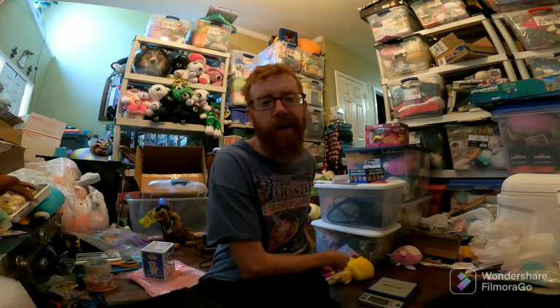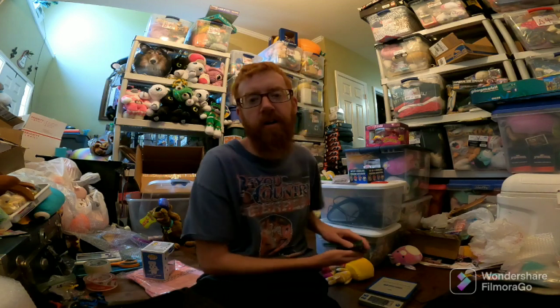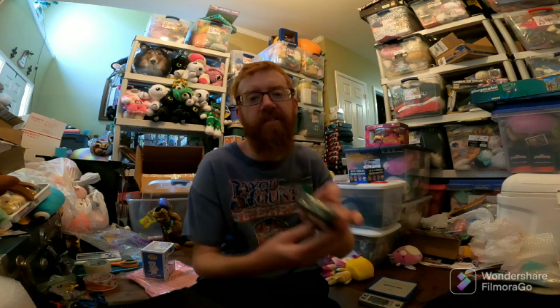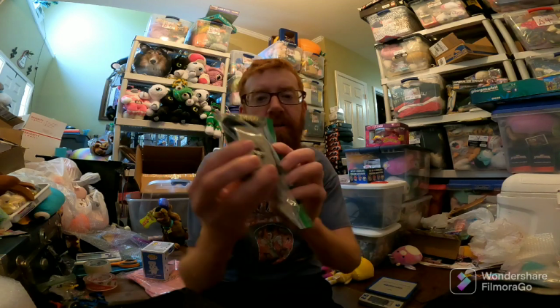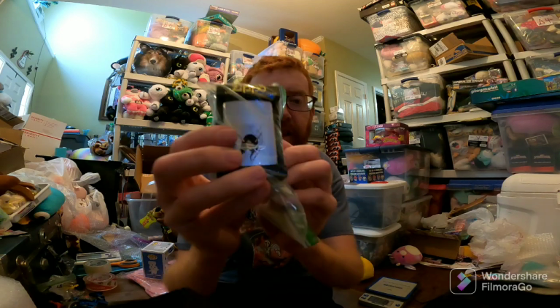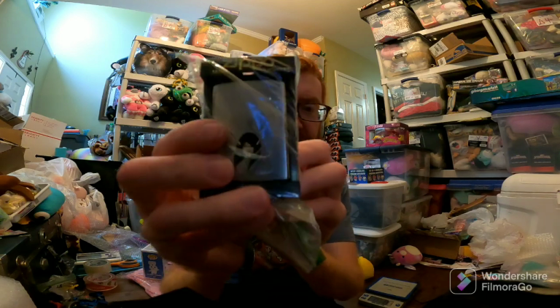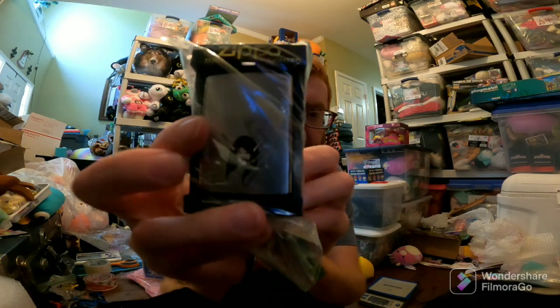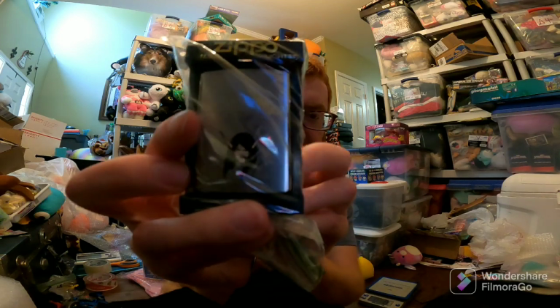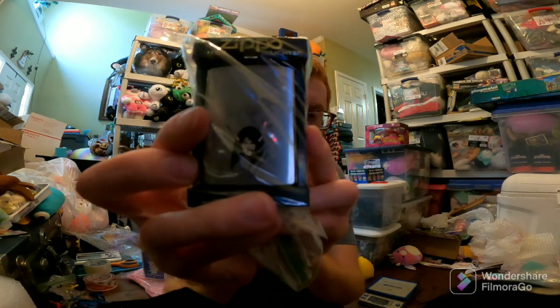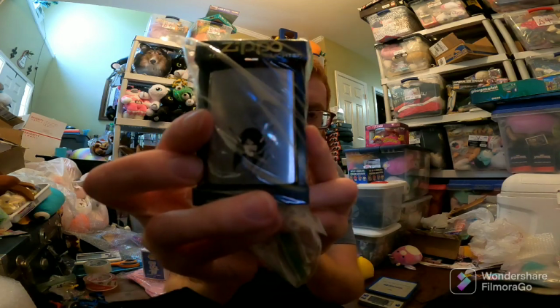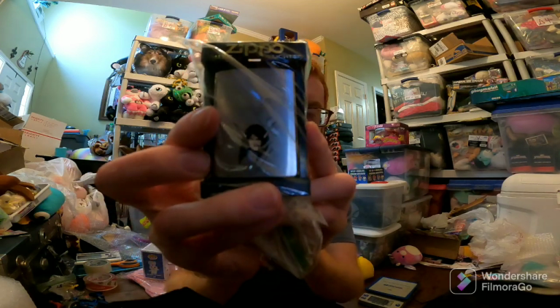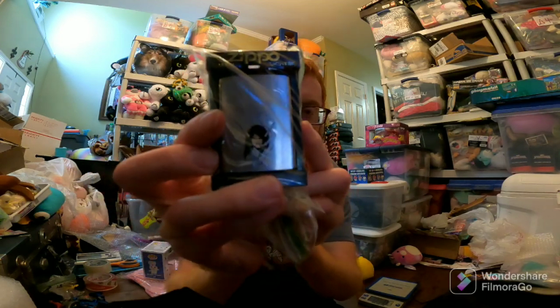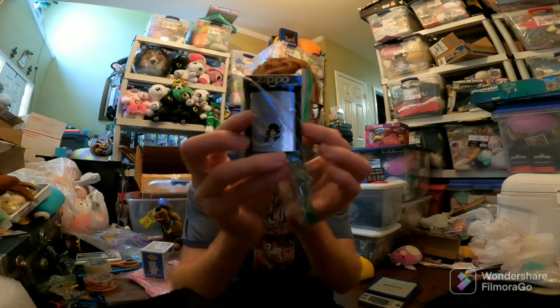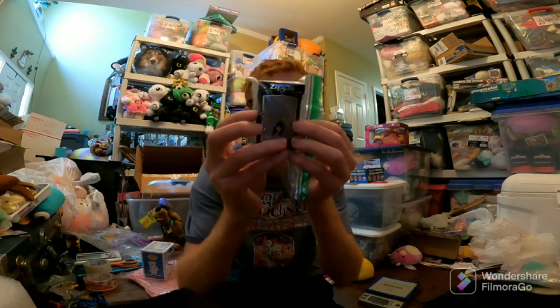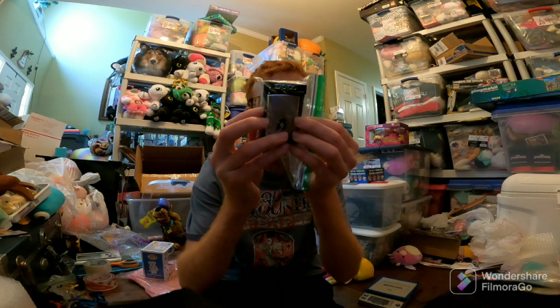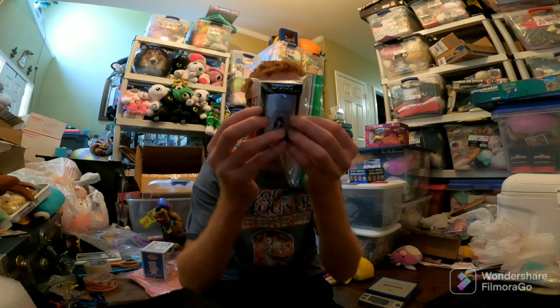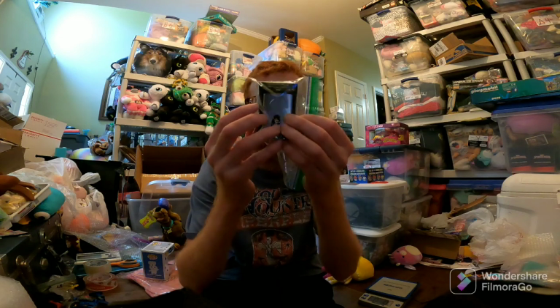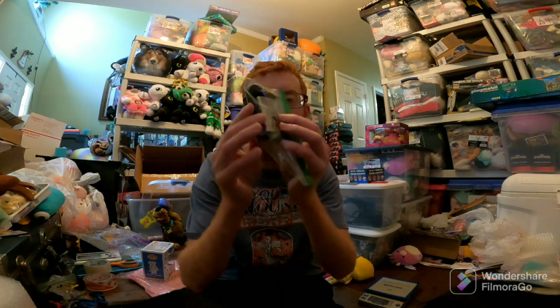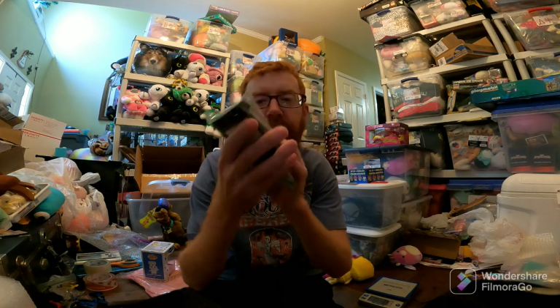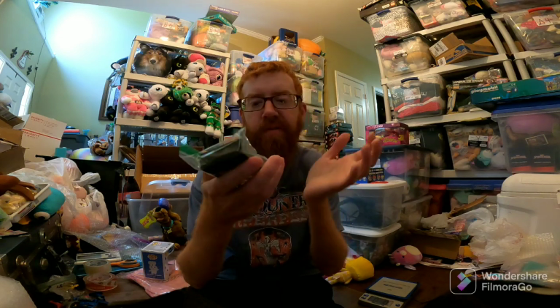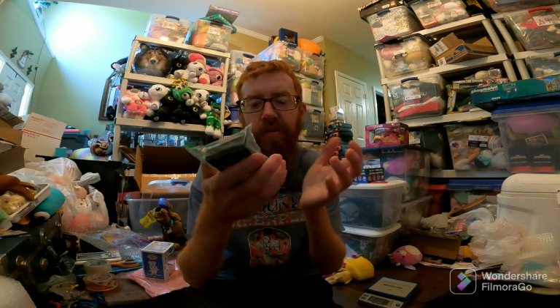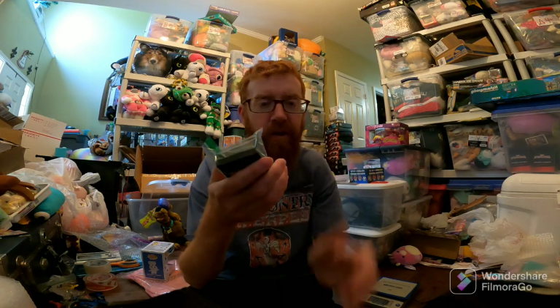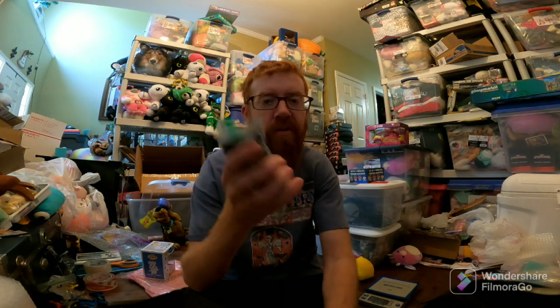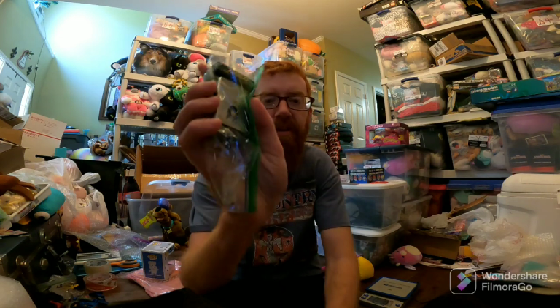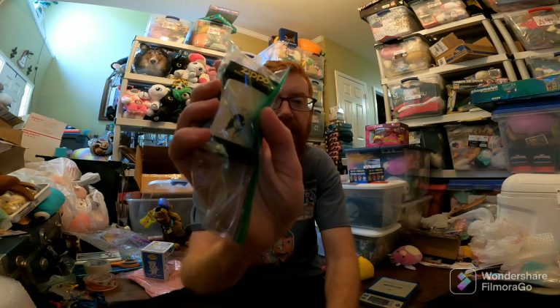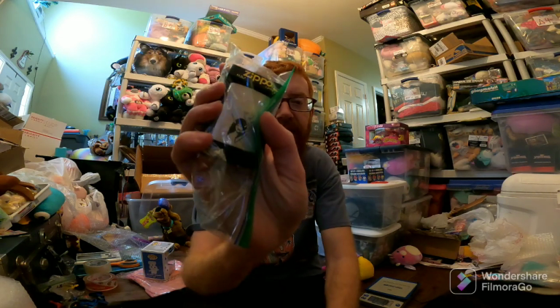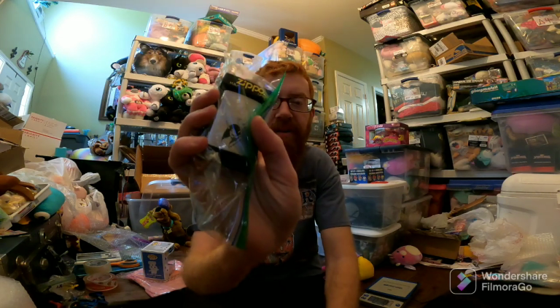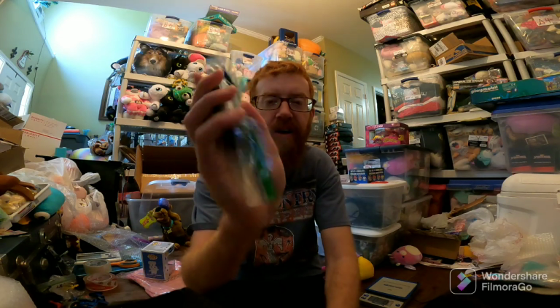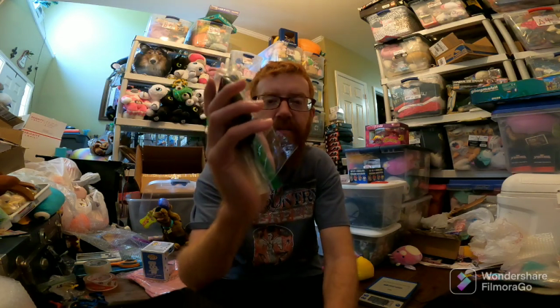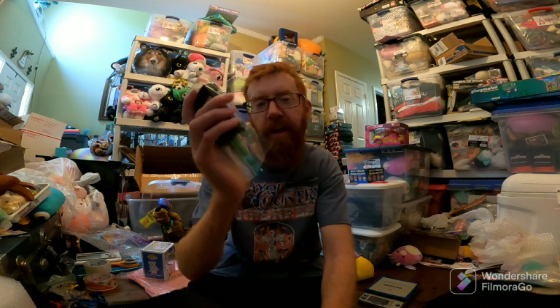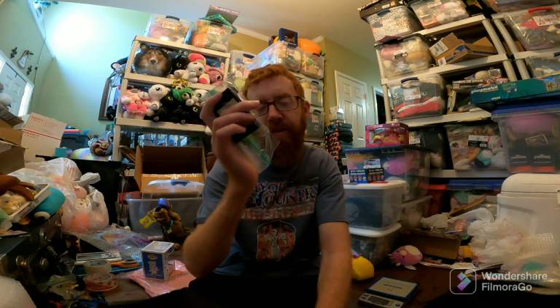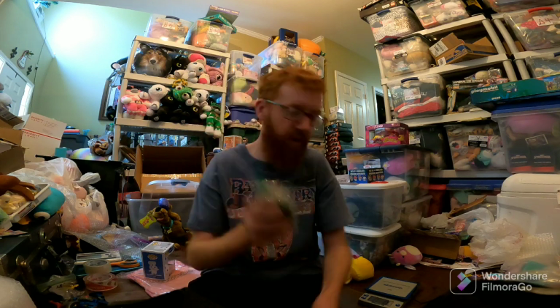One Mercari sale — this Zippo lighter. Poison Elves is the name, I believe. It was new, never used. I got it for like $10 at a garage sale, and it sold for $88 with free shipping.